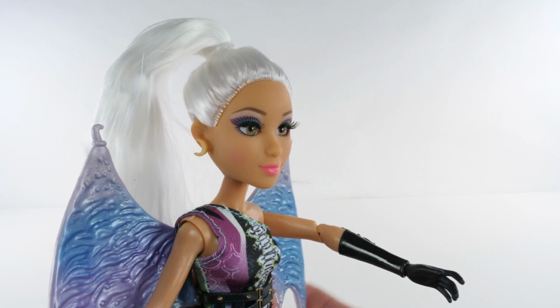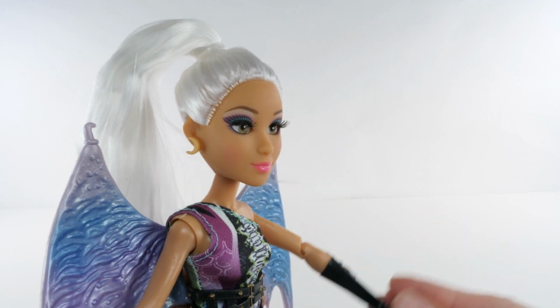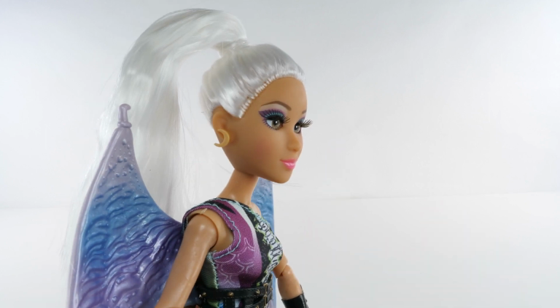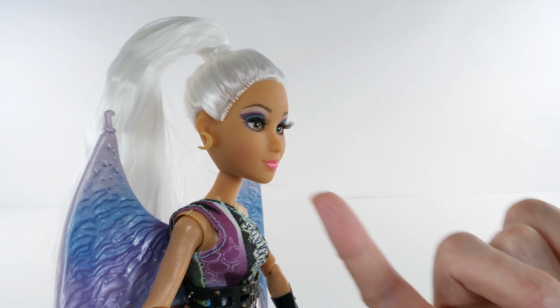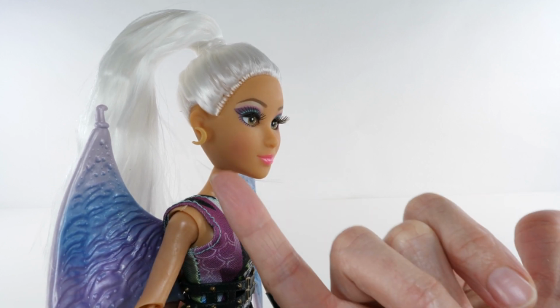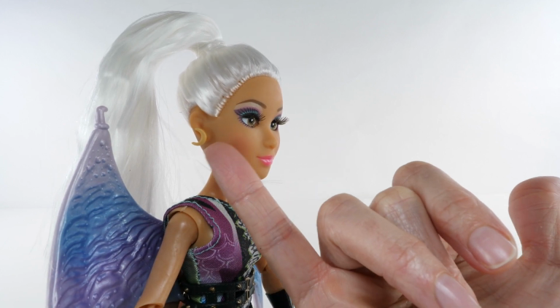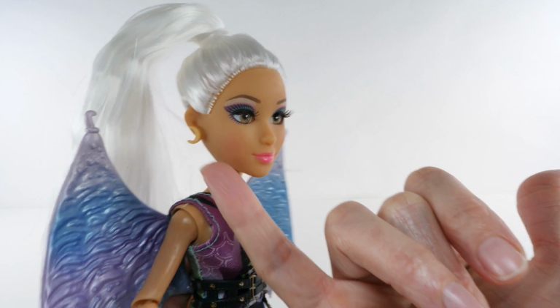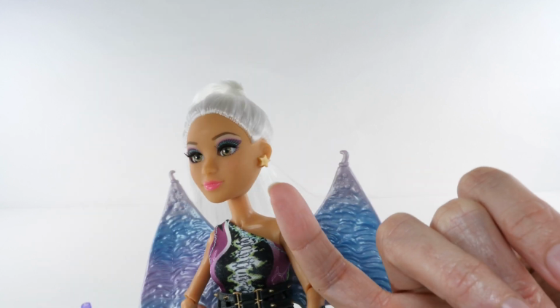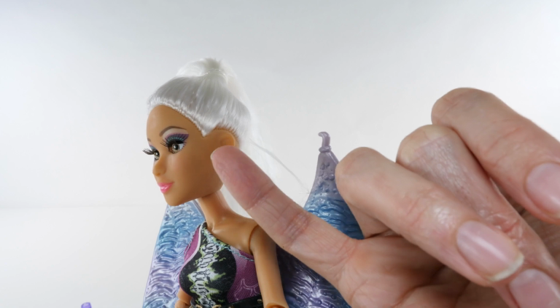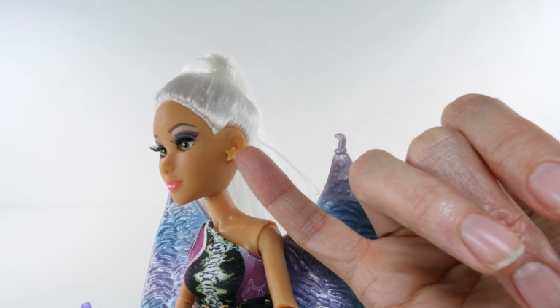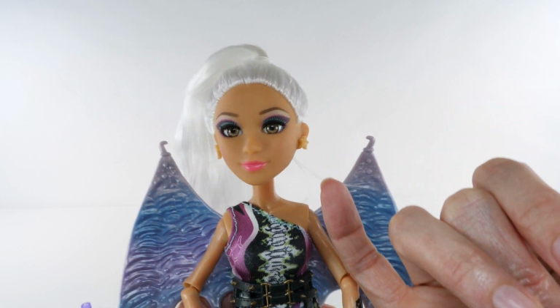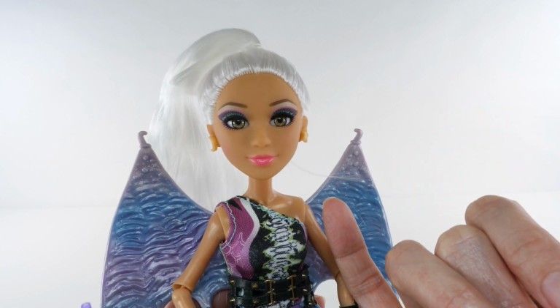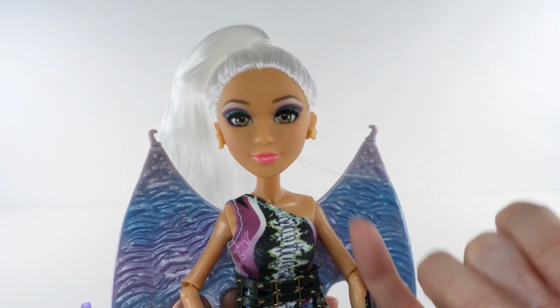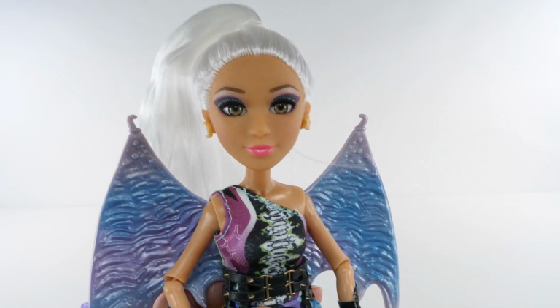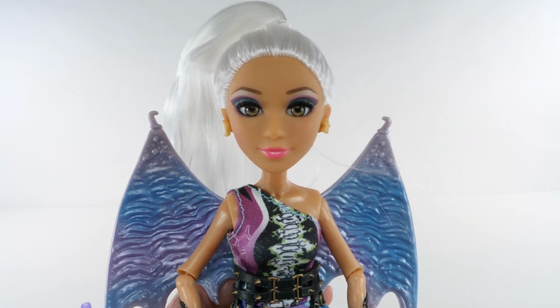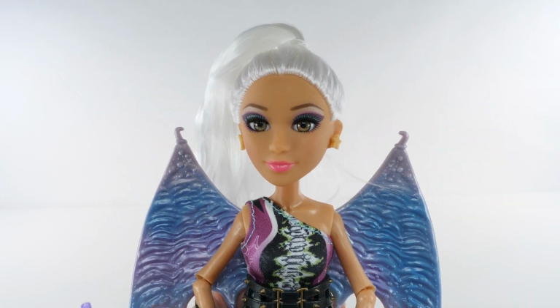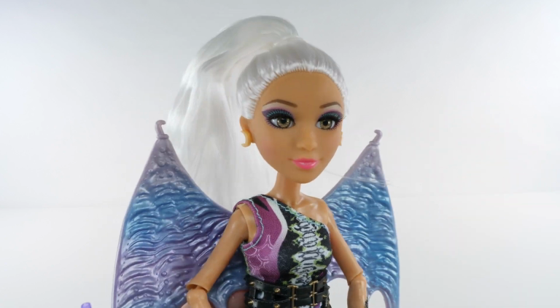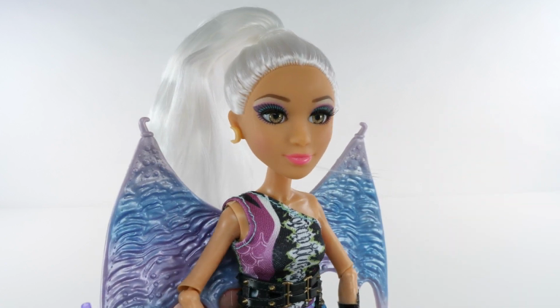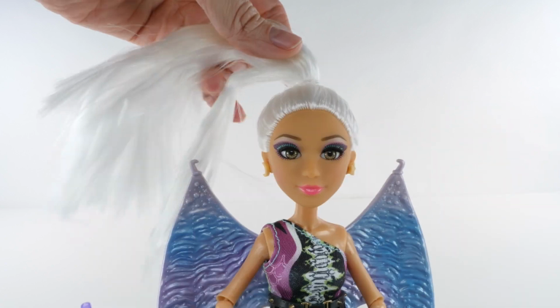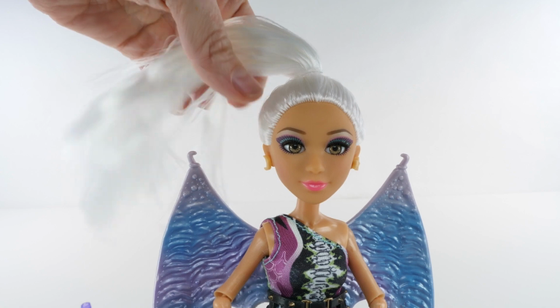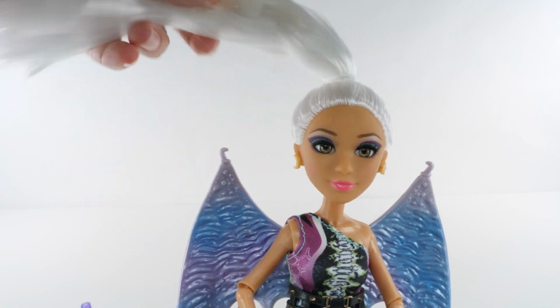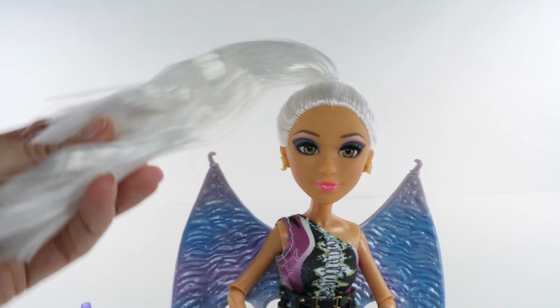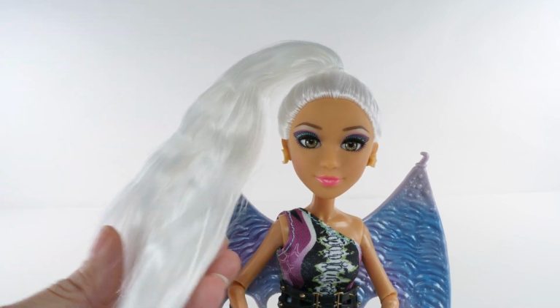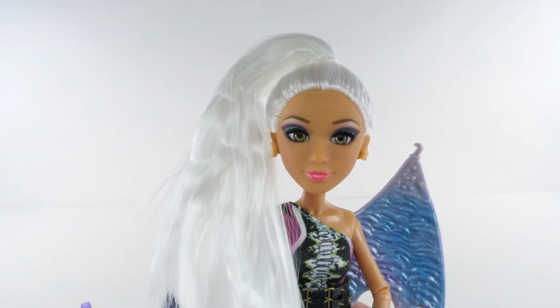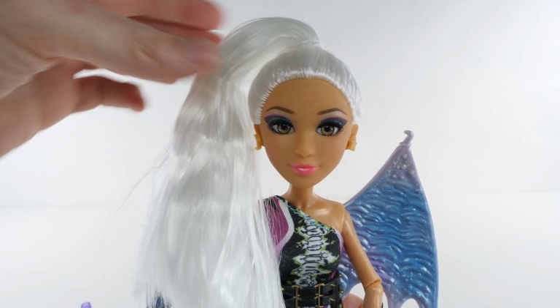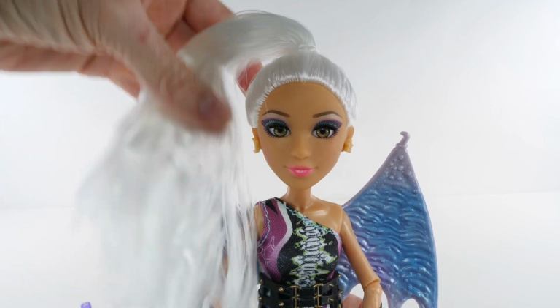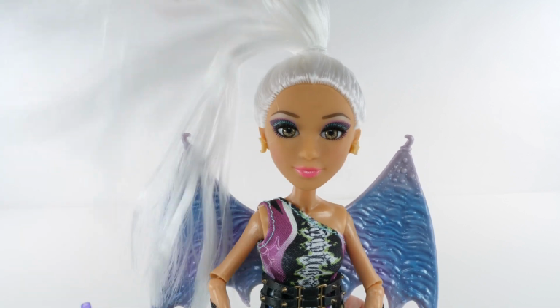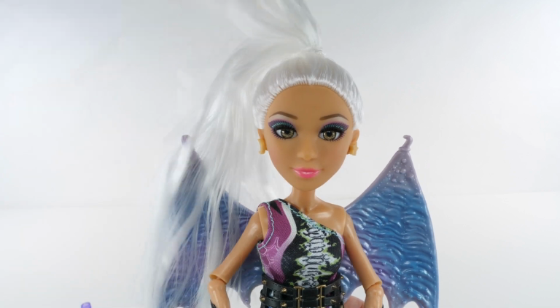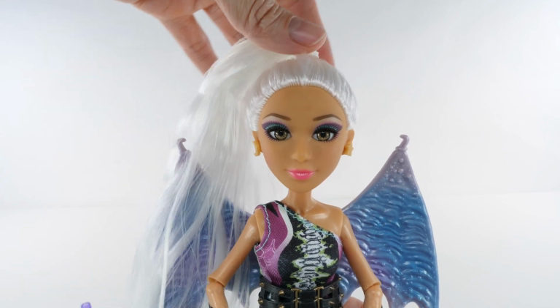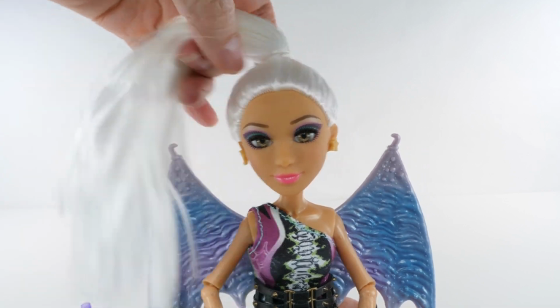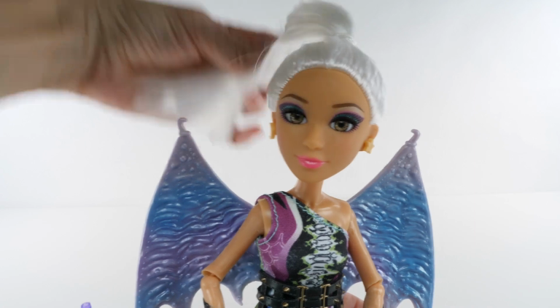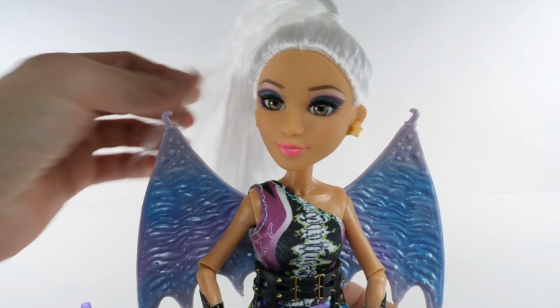Here's a little closer look. There's the moon, the star, and look at her beautiful eyes. She has long, long, long white hair. It's very soft.